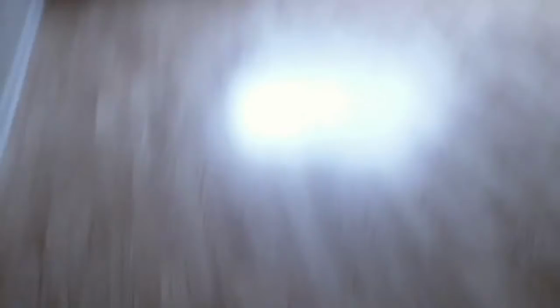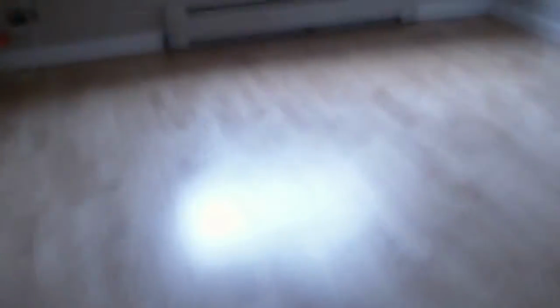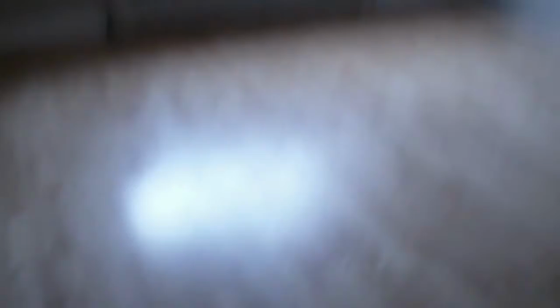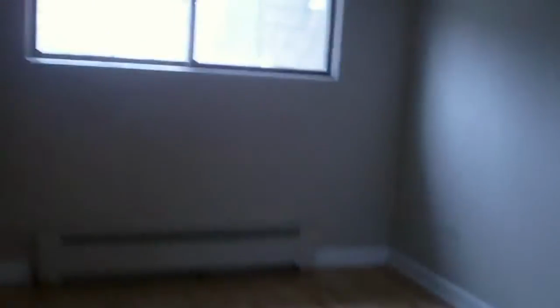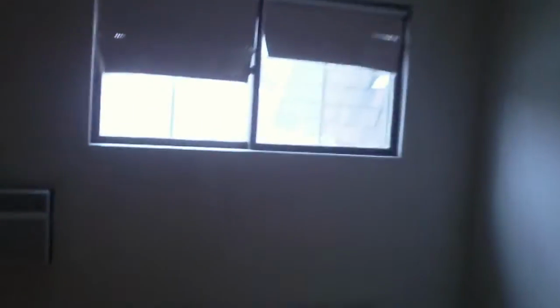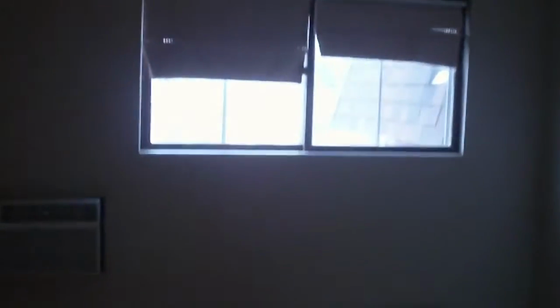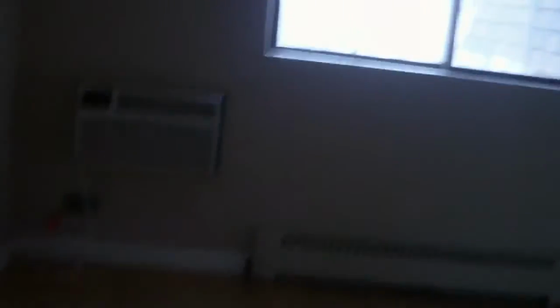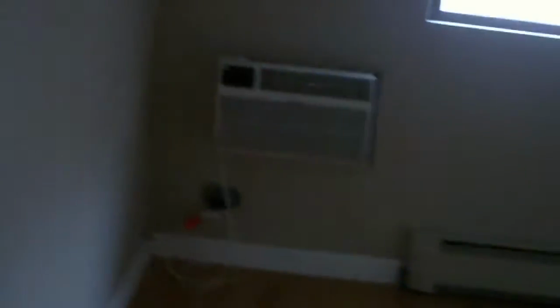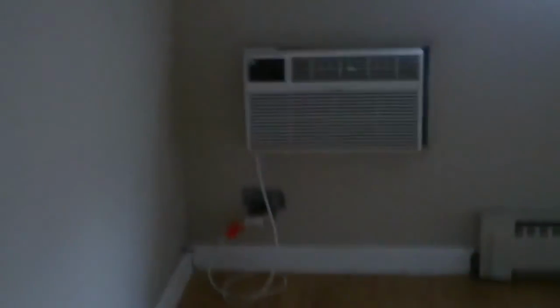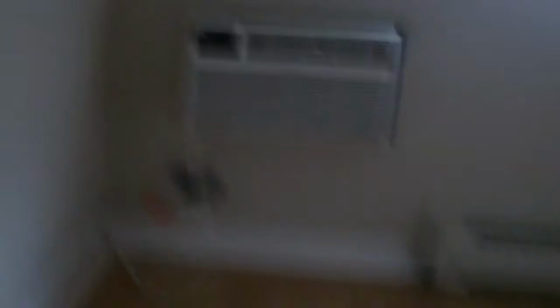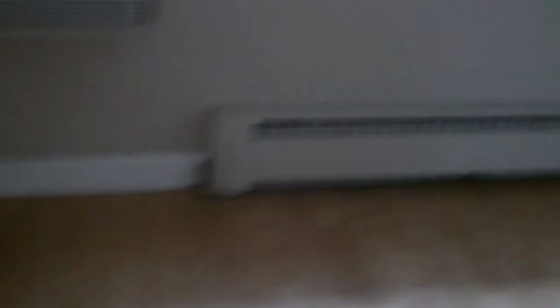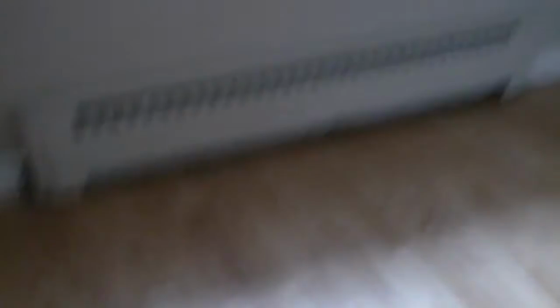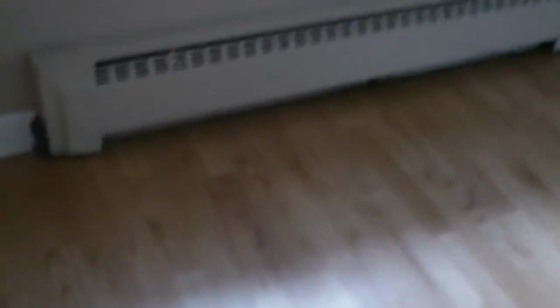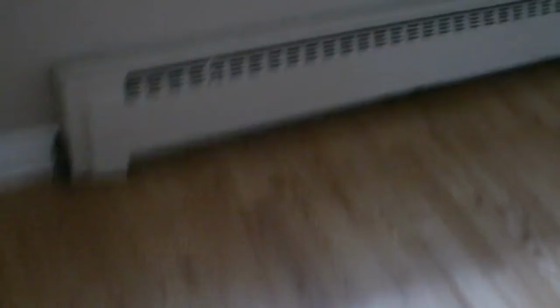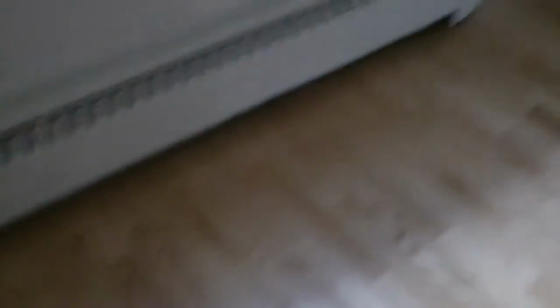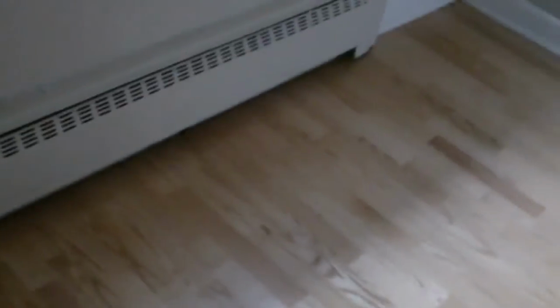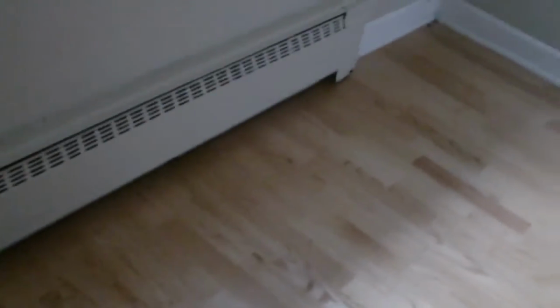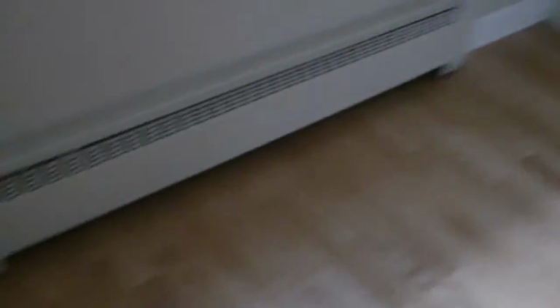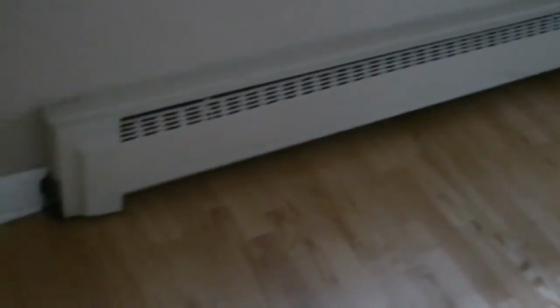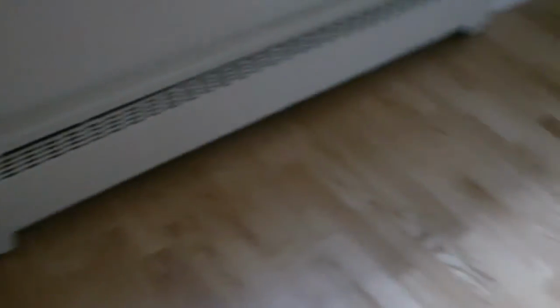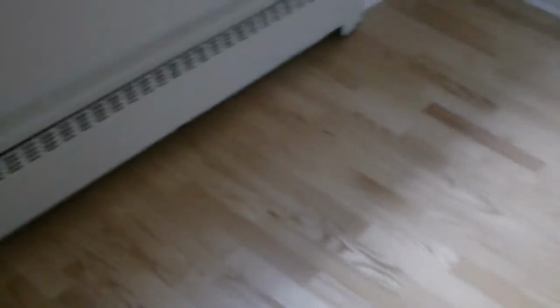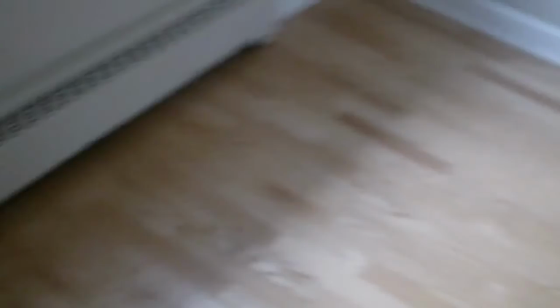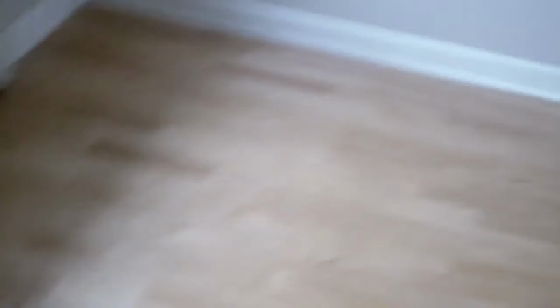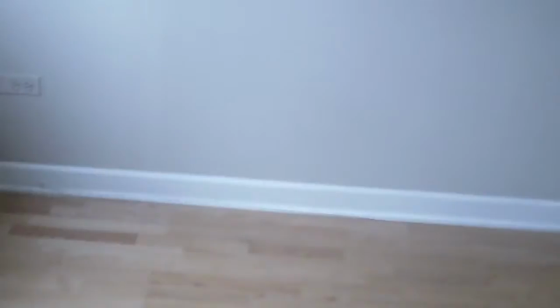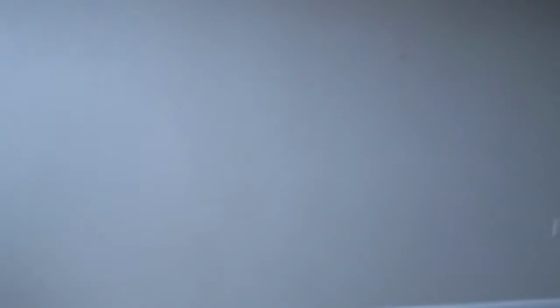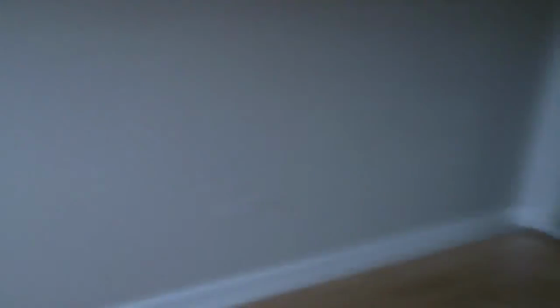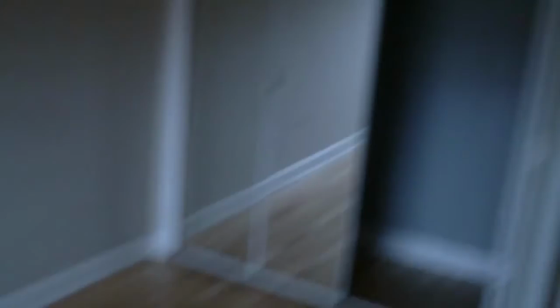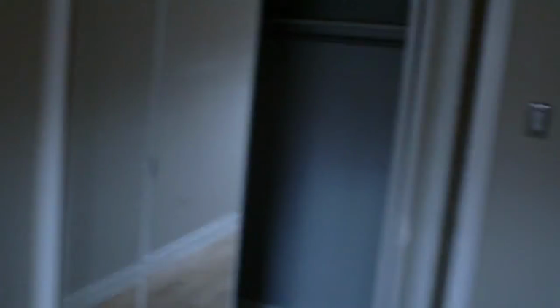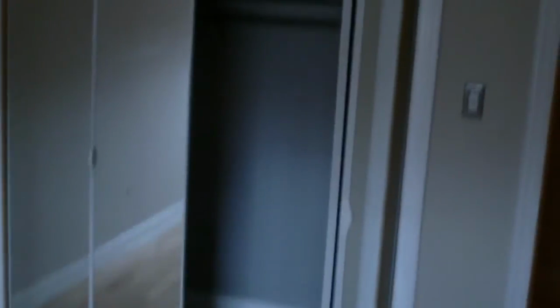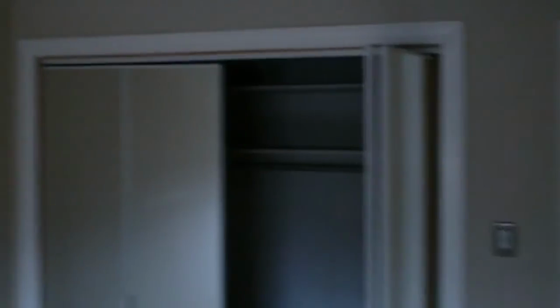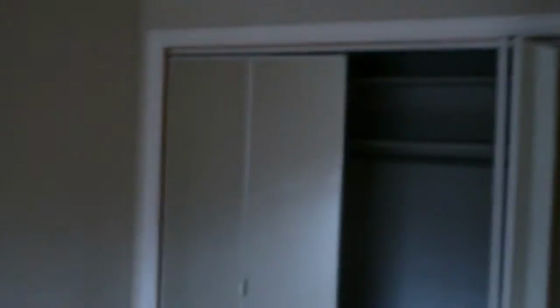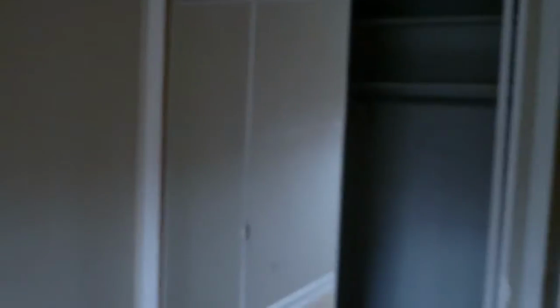We go into the master bedroom — a little bit larger. There are window units. It's hot water heat and it's all baseboard as you can see. Again, the mirrored closet.